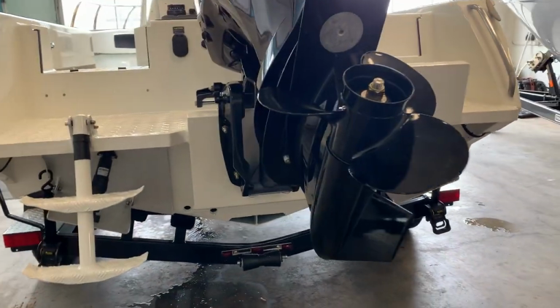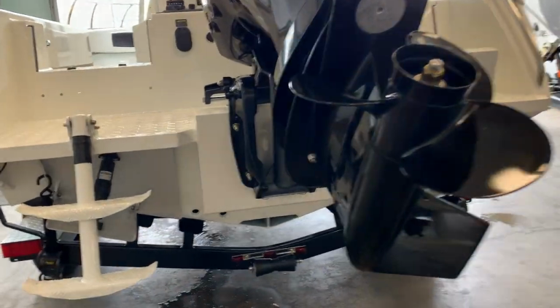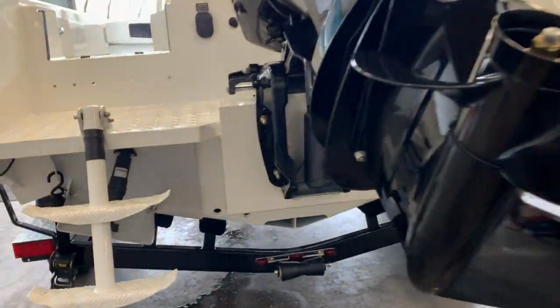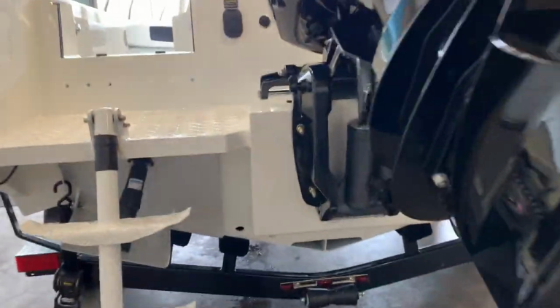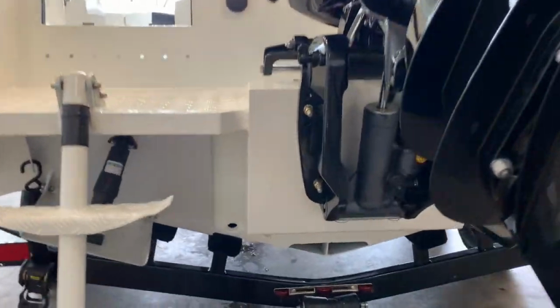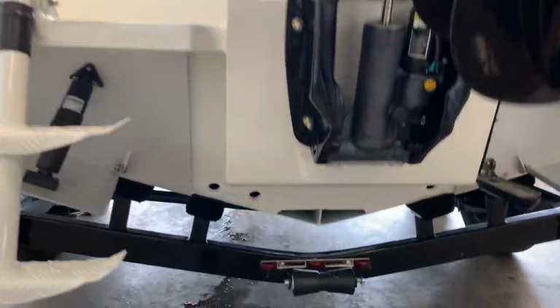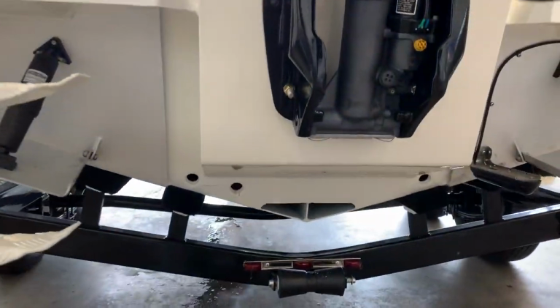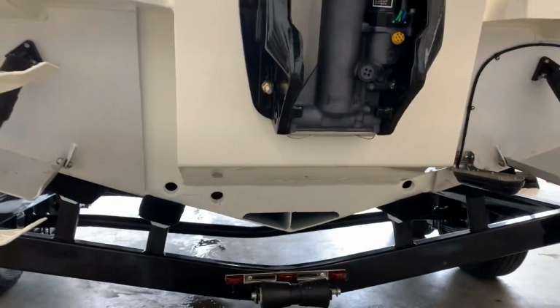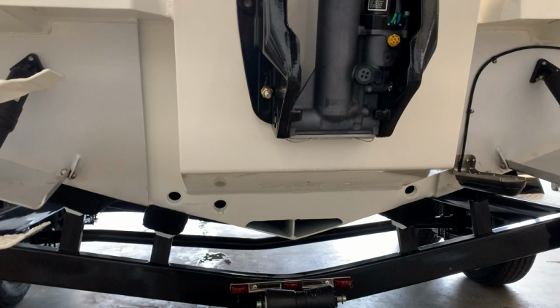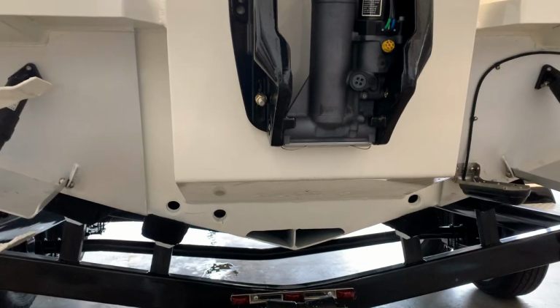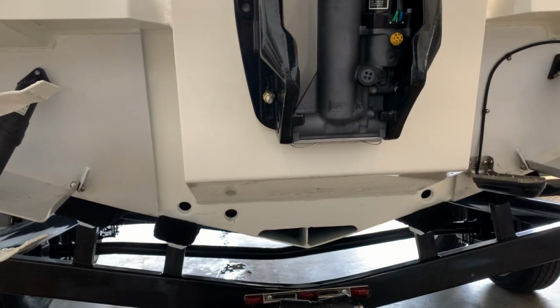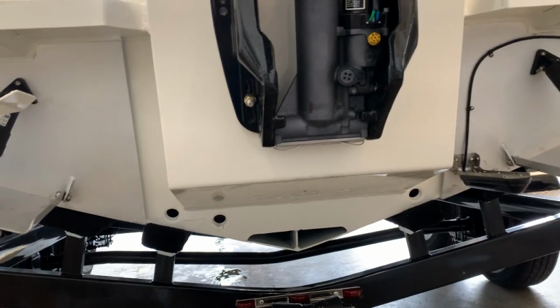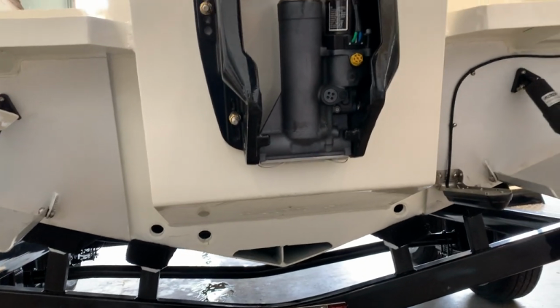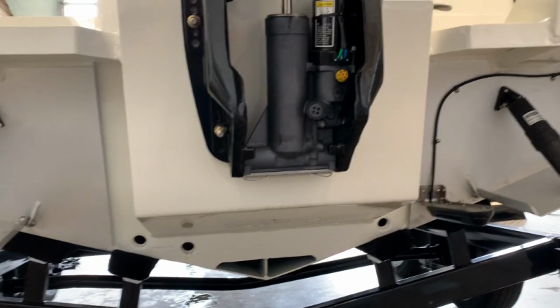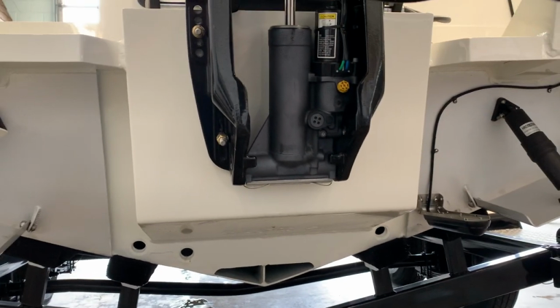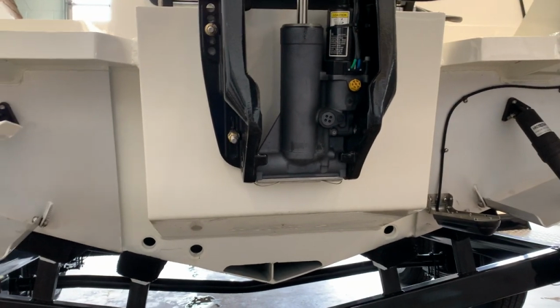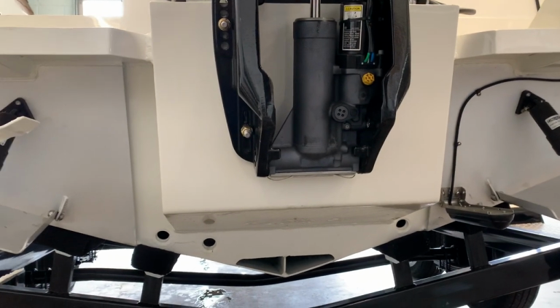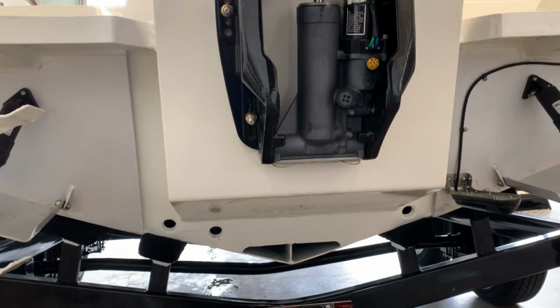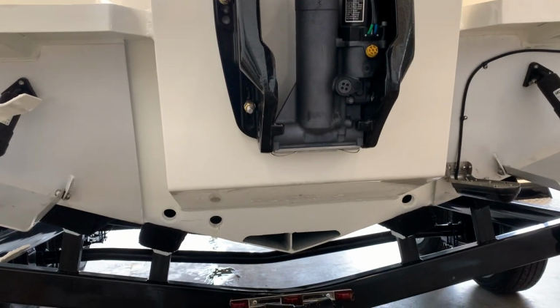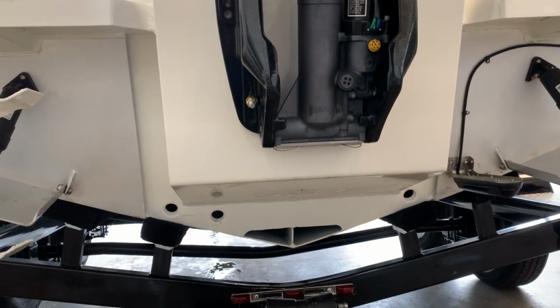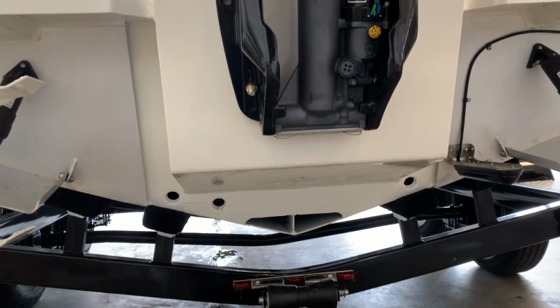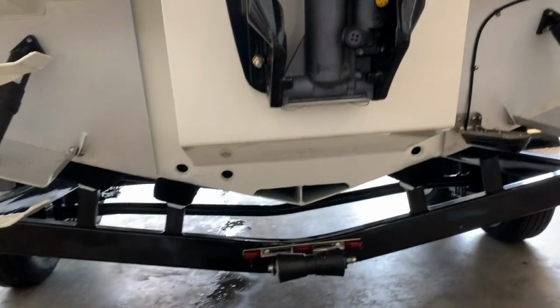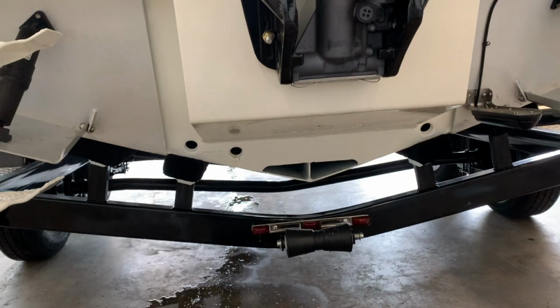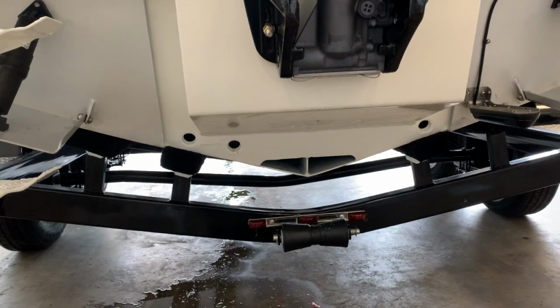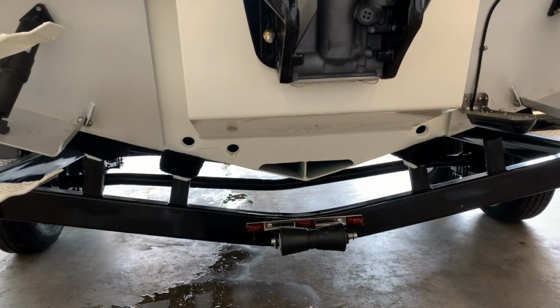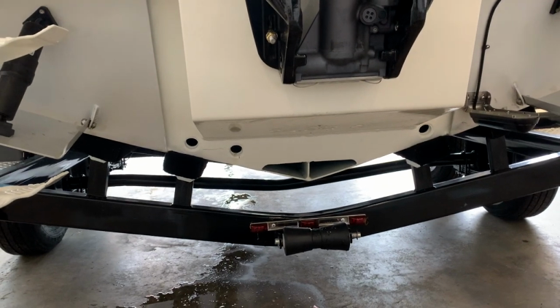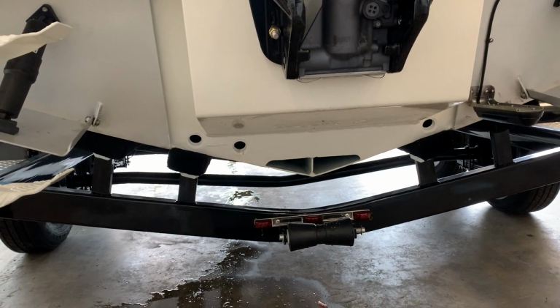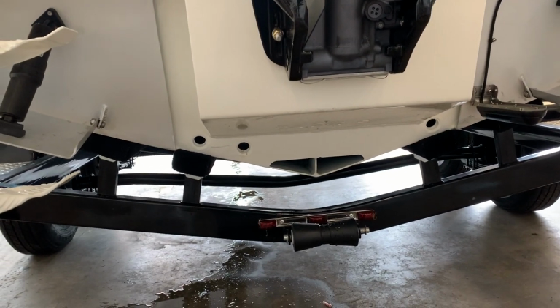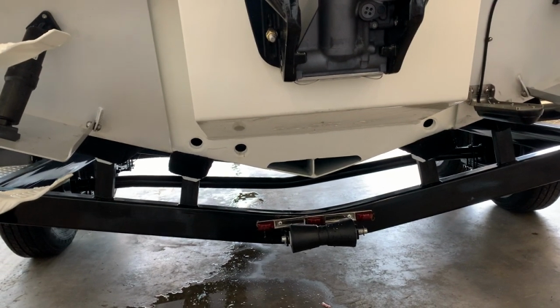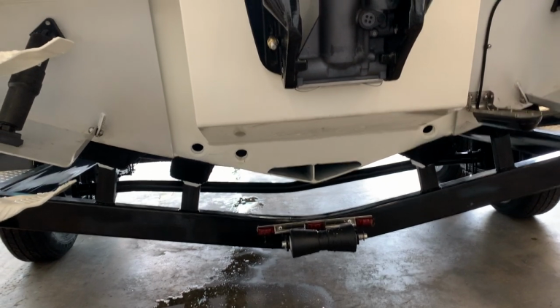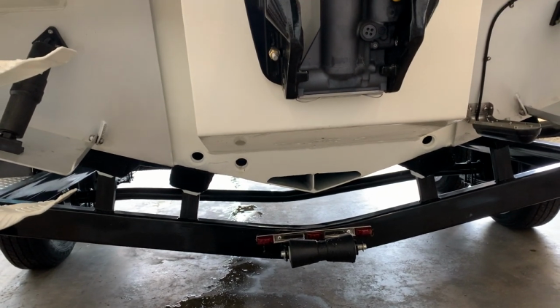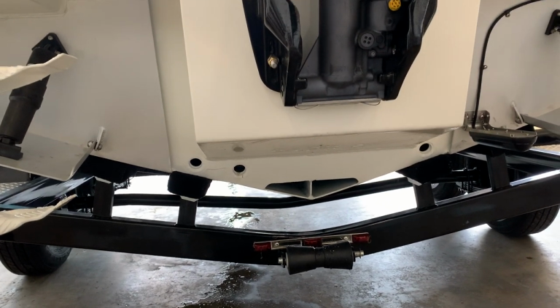You'll notice our unique flooding keel system. What this allows is water to fill the keel to give the boat more displacement at rest, so you're not going to be rocking around when you're either at anchor or trolling.